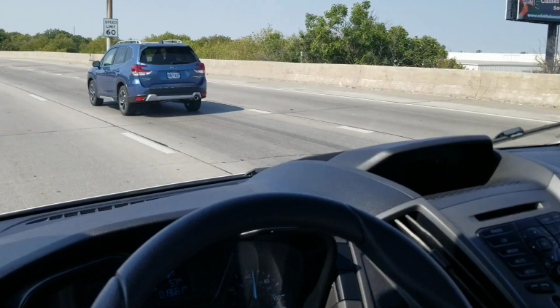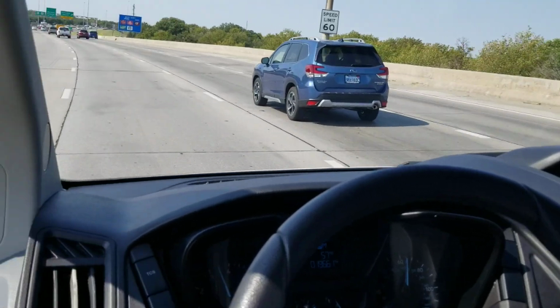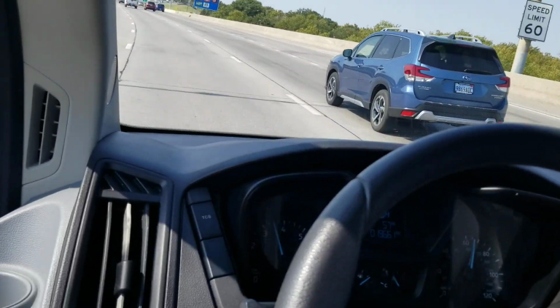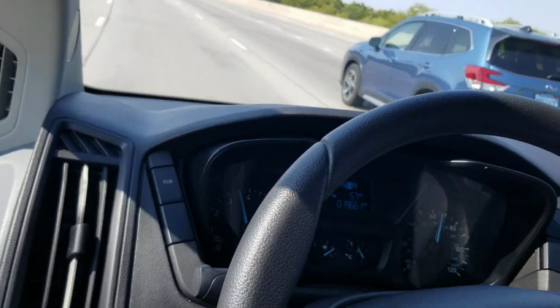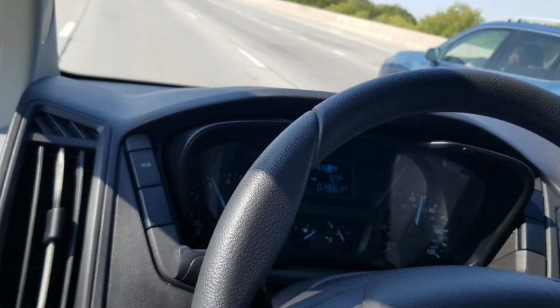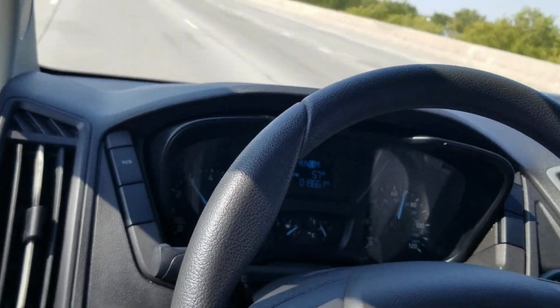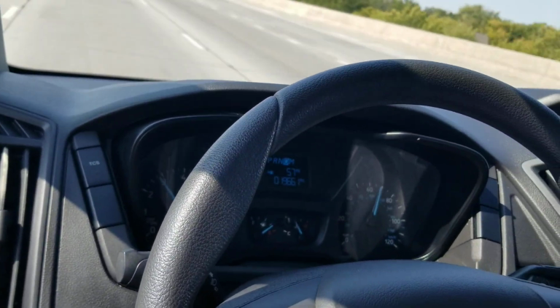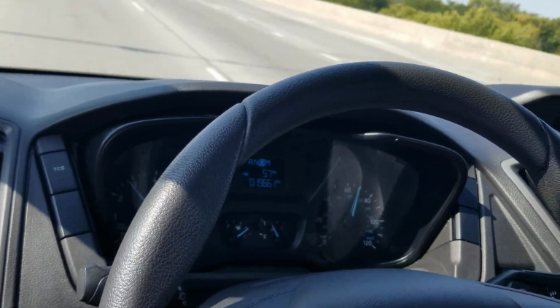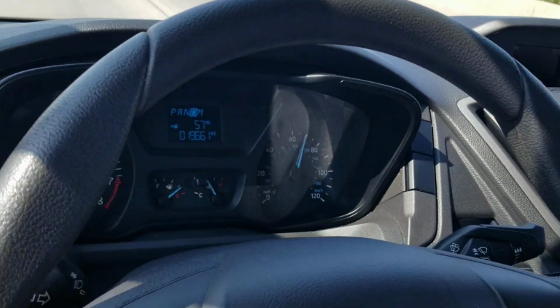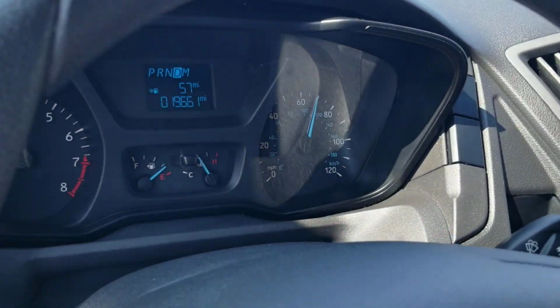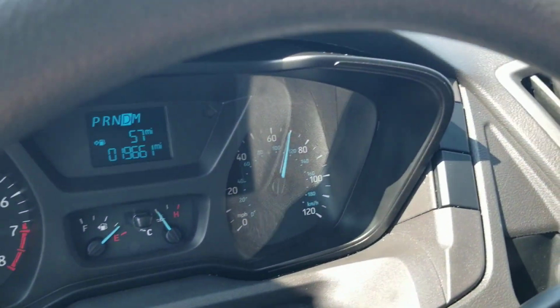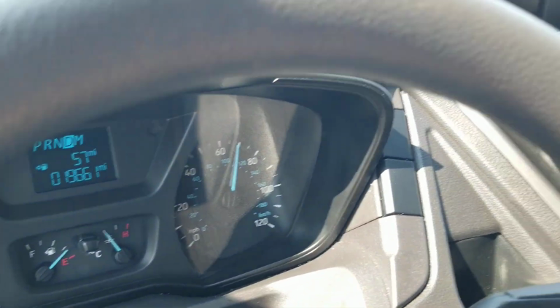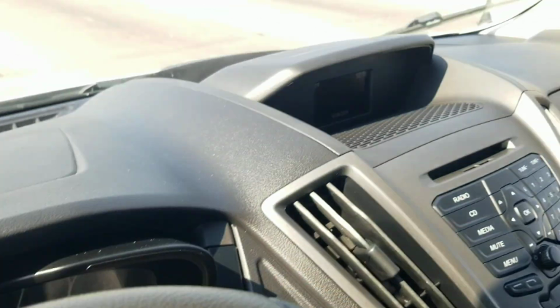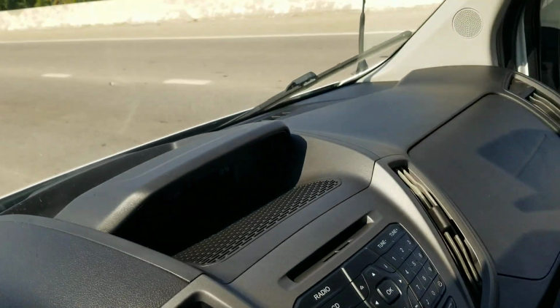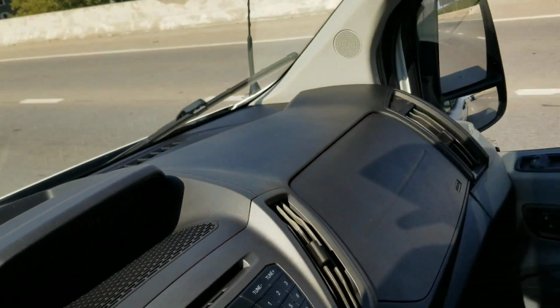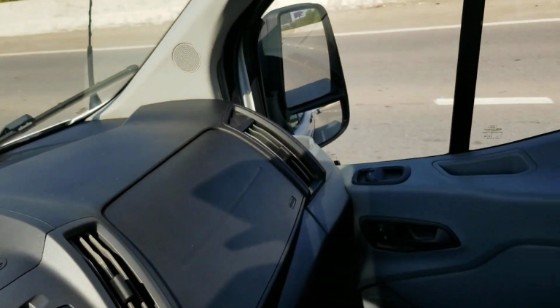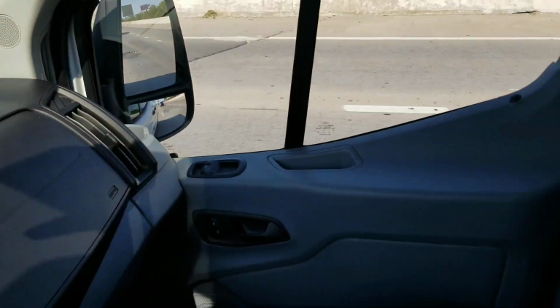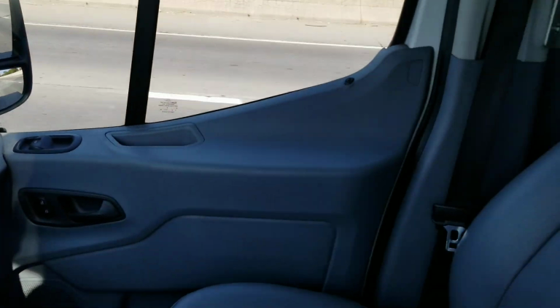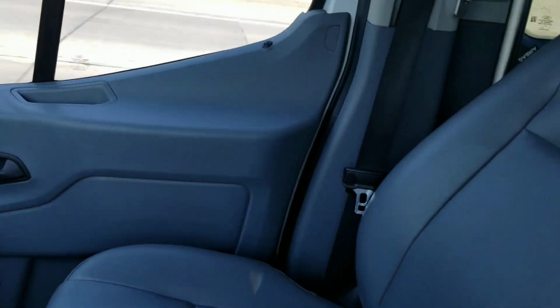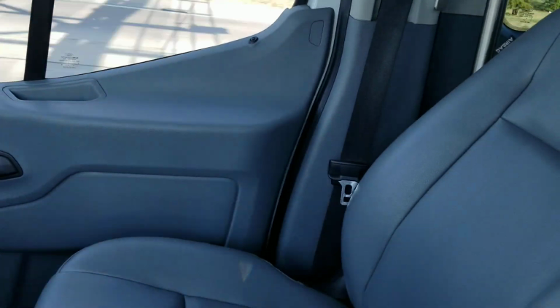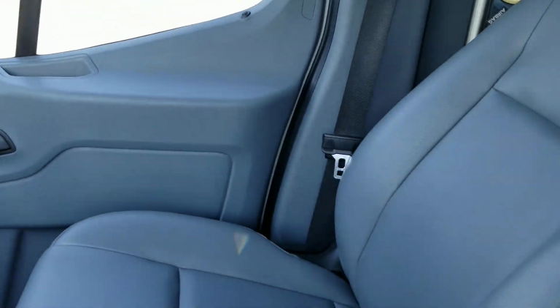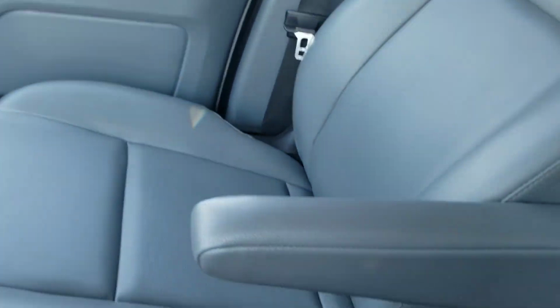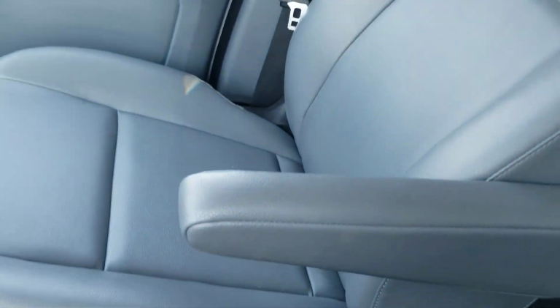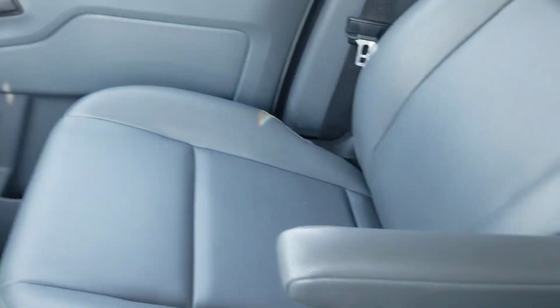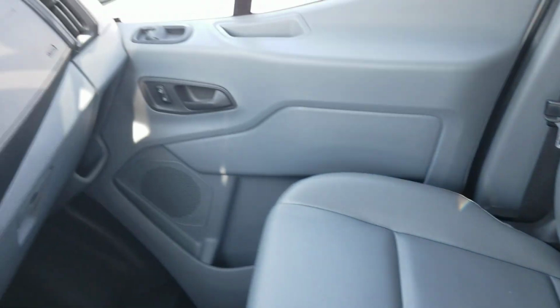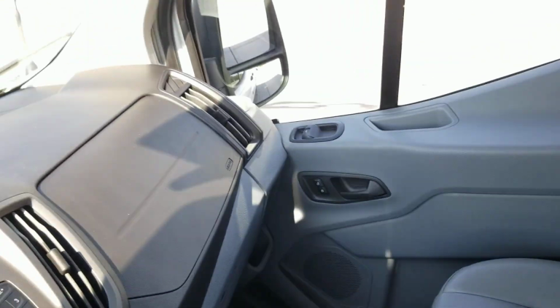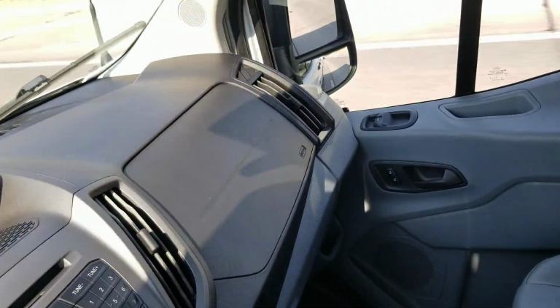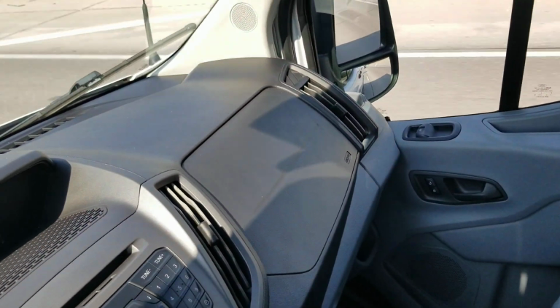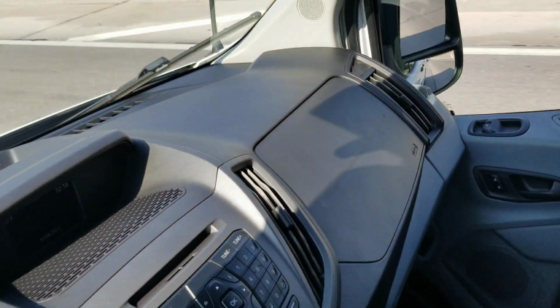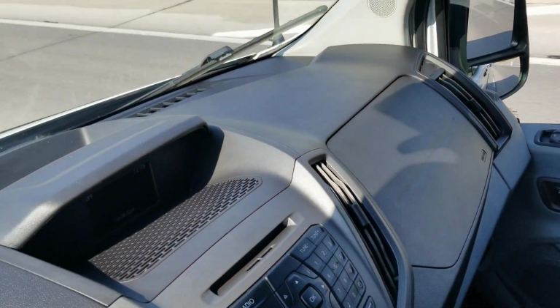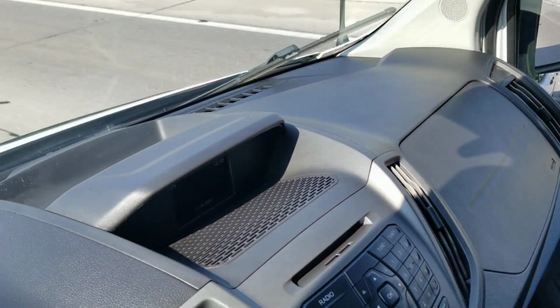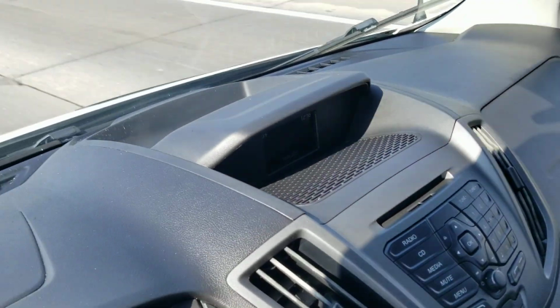We have a 90-day complimentary warranty at no additional charge to you. We also sell long-term extended warranties that cover not only the van but also the conversion and the lift, which can be costly to work on. Talk to me about how you can affordably protect your investment long-term.